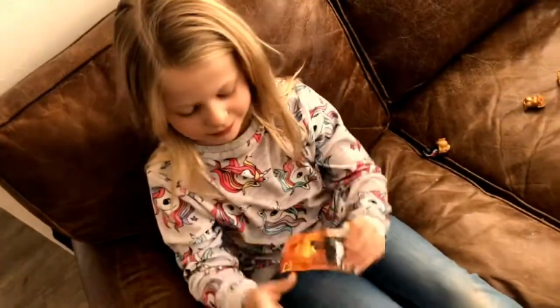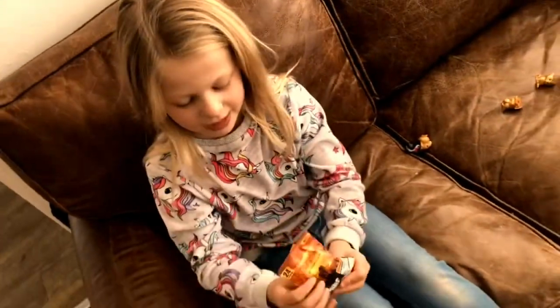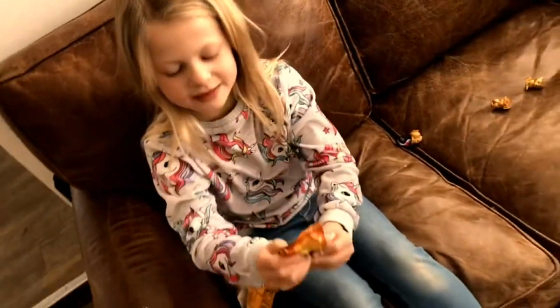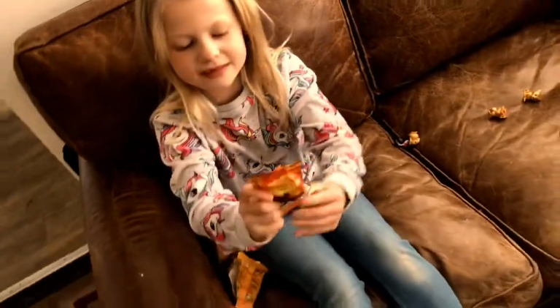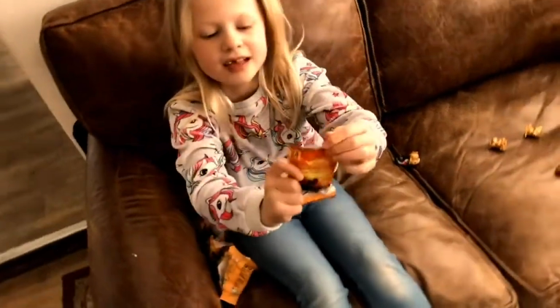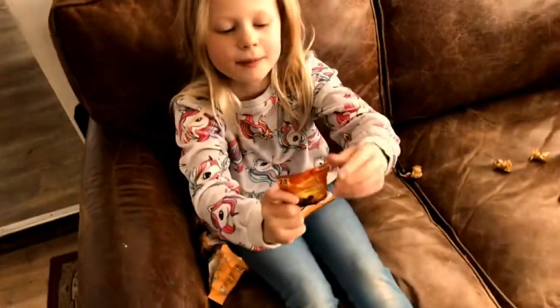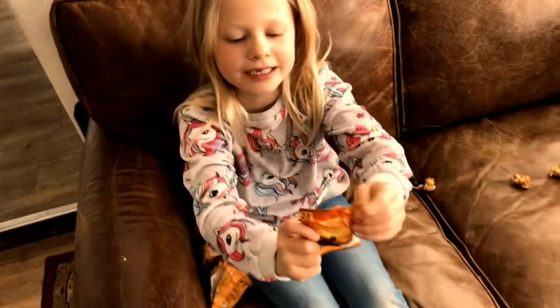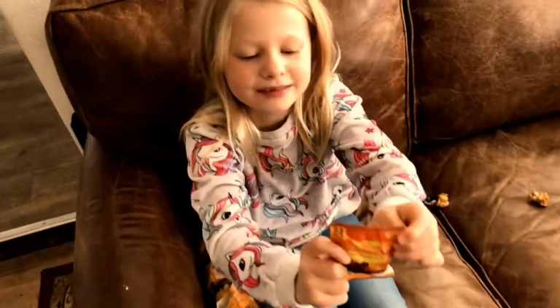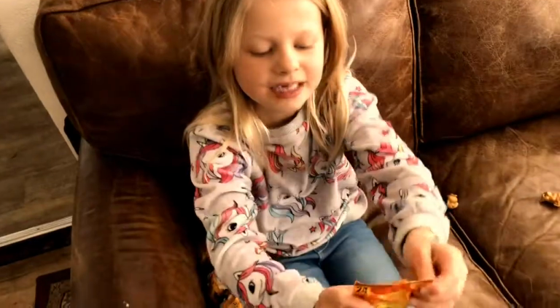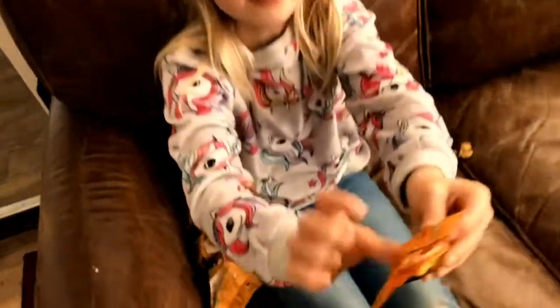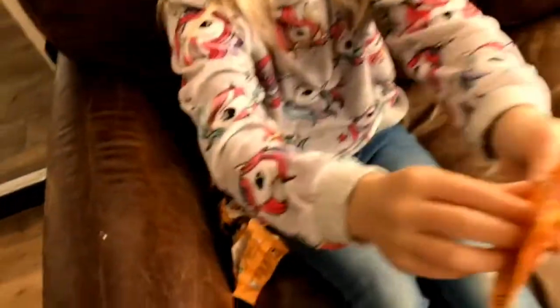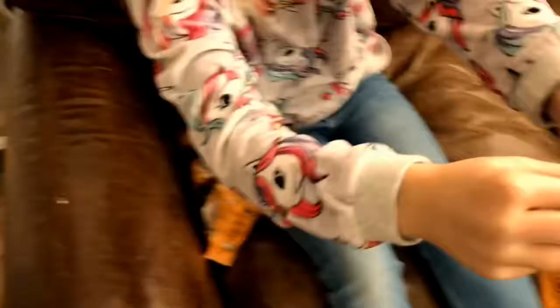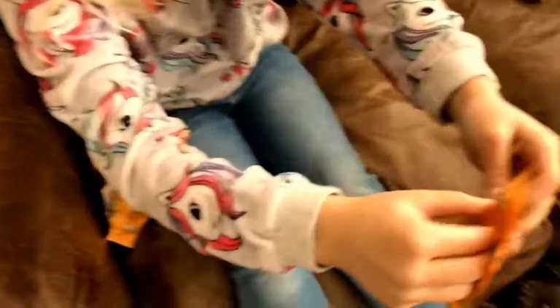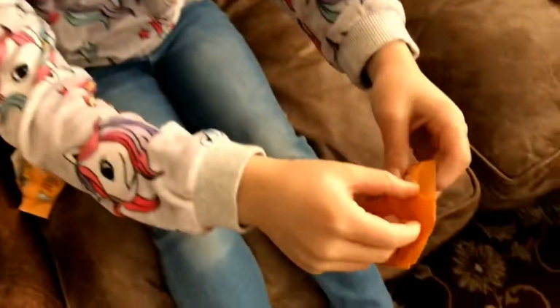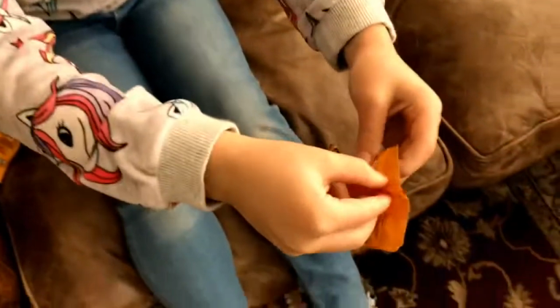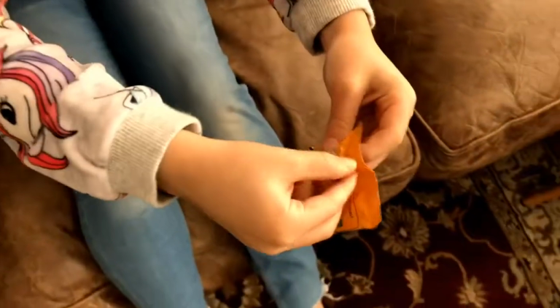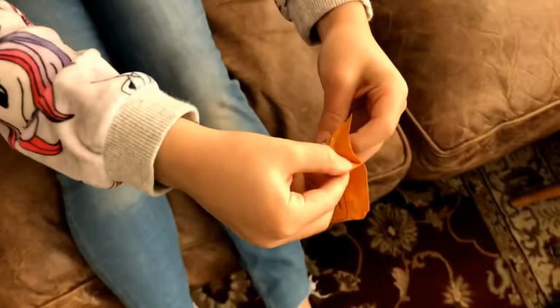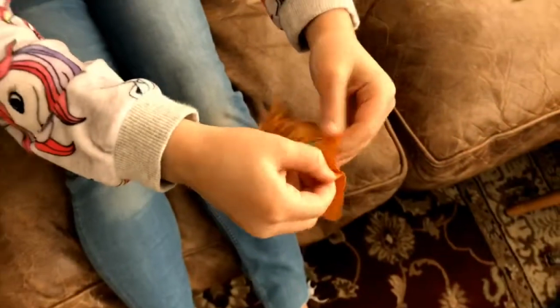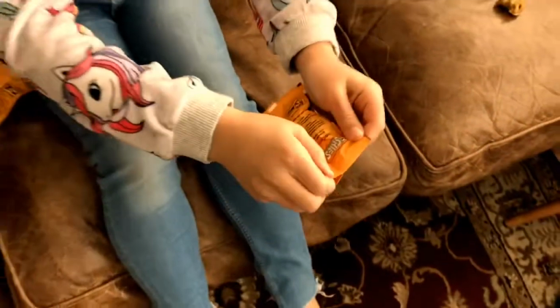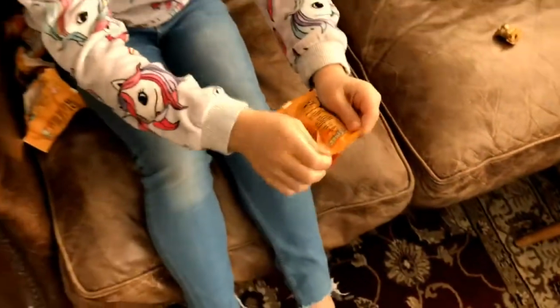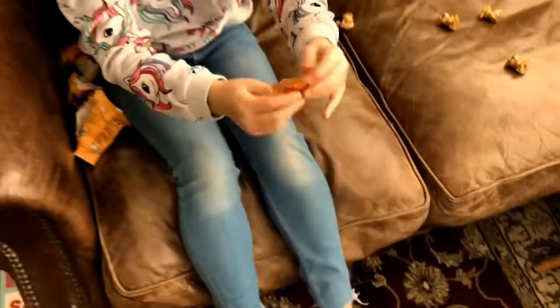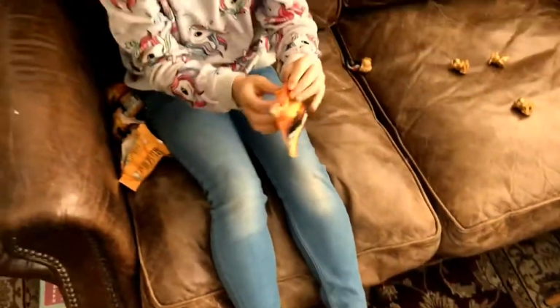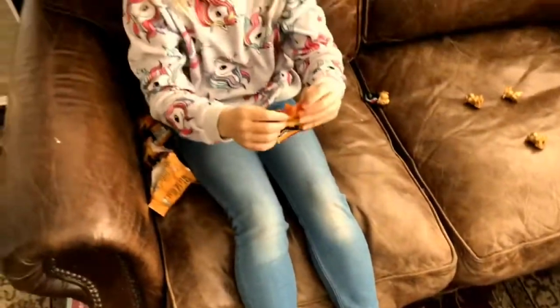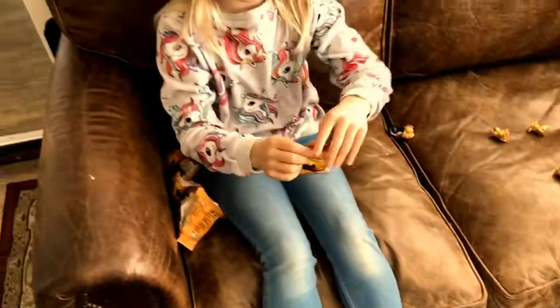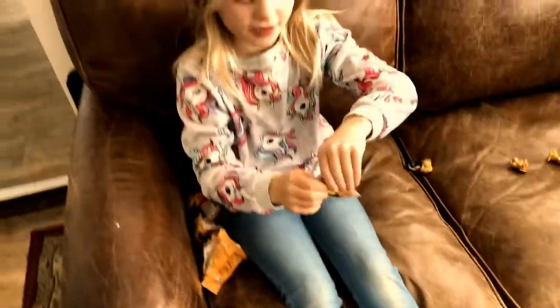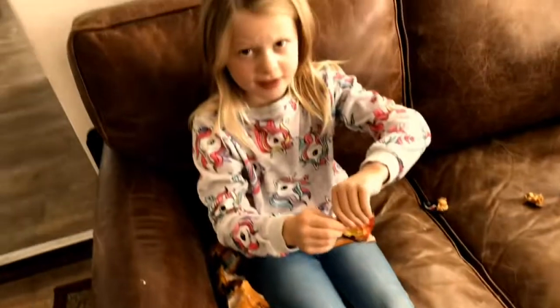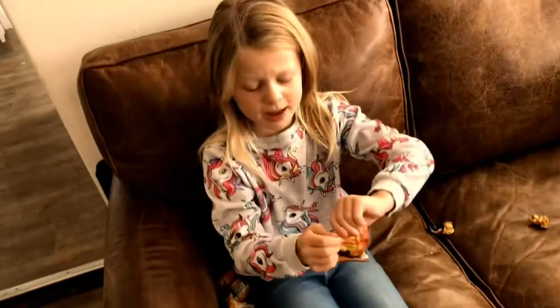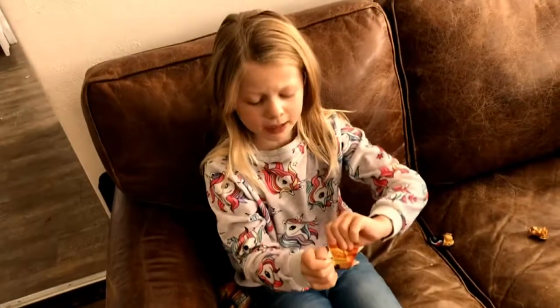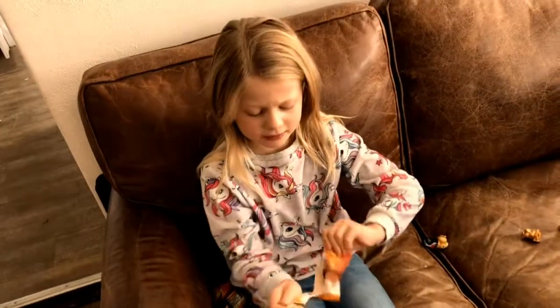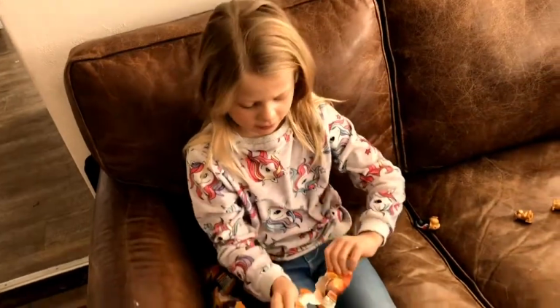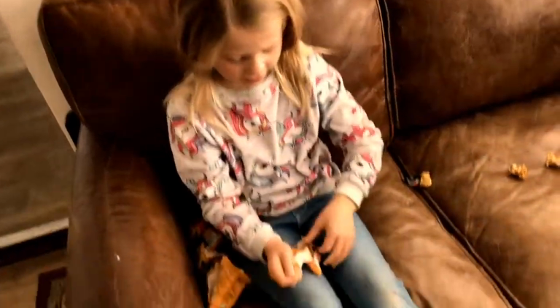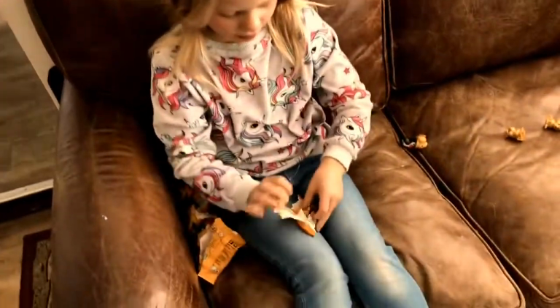And this is the packets — this is the back of the Ooshies. They're paper; they're recyclable.